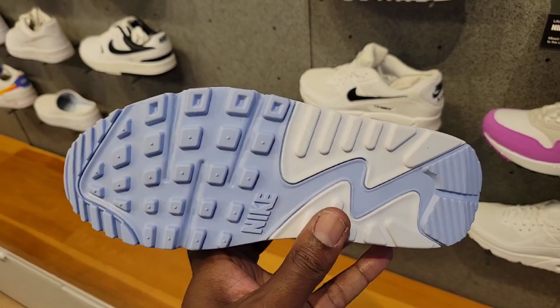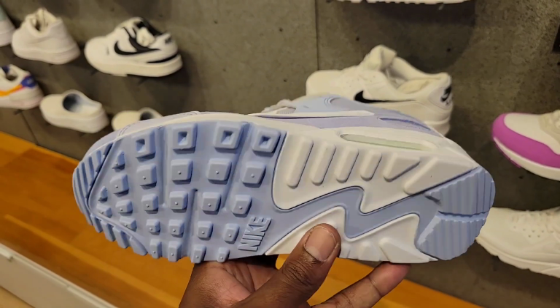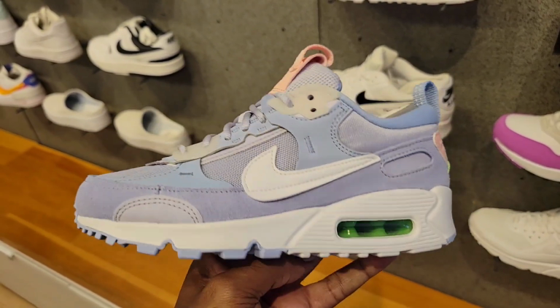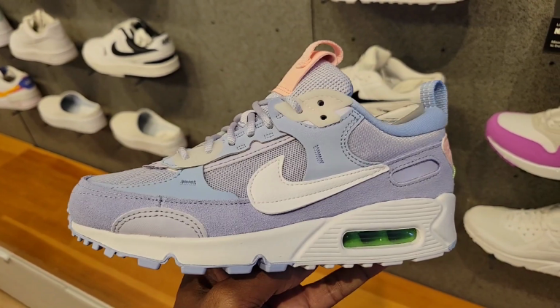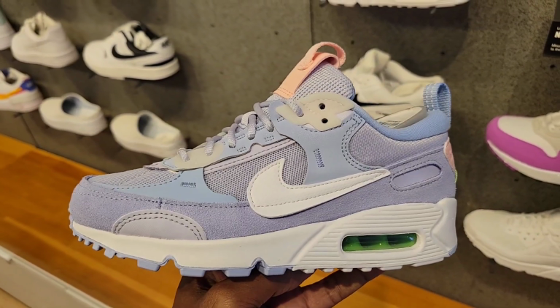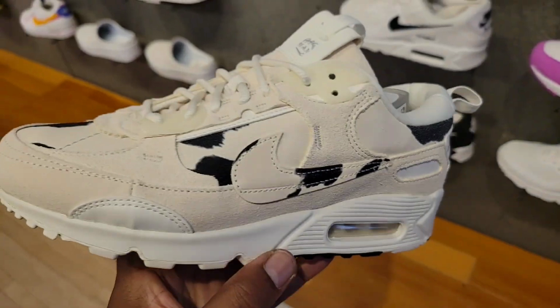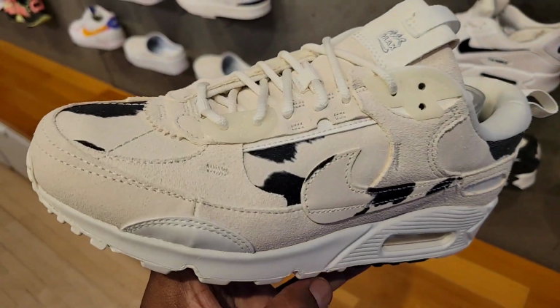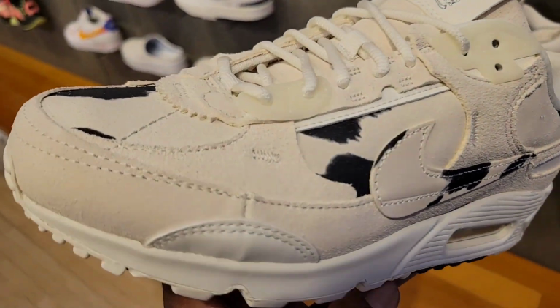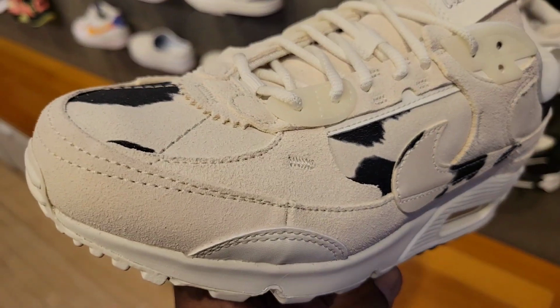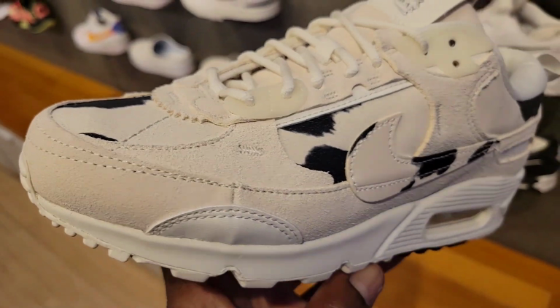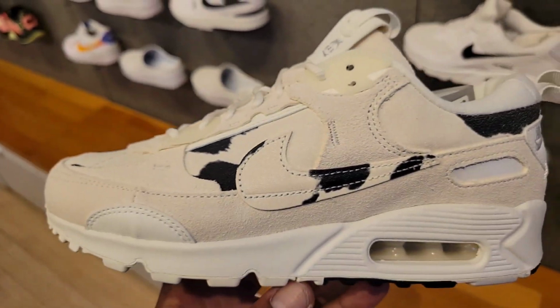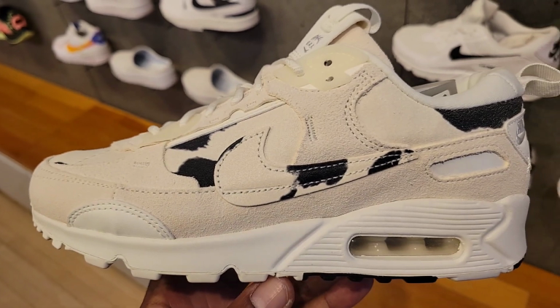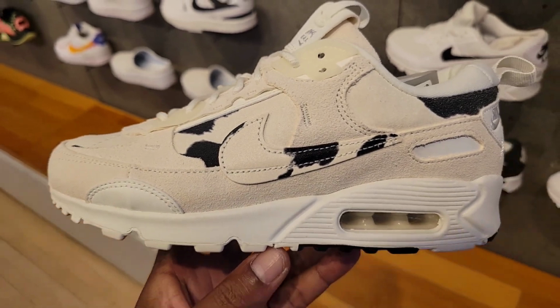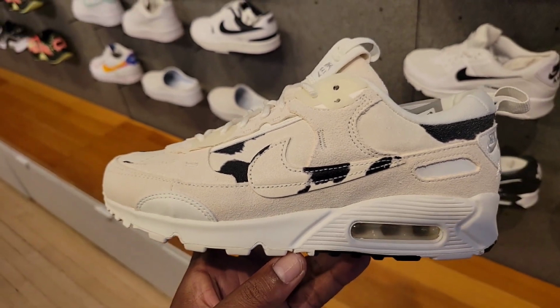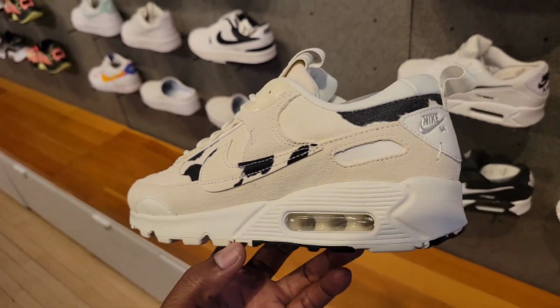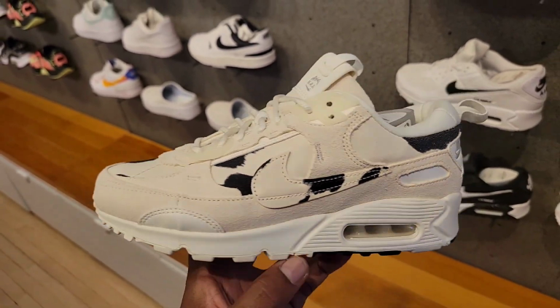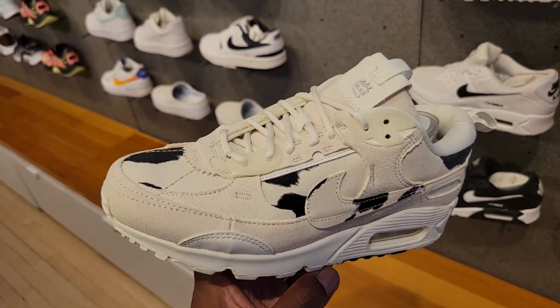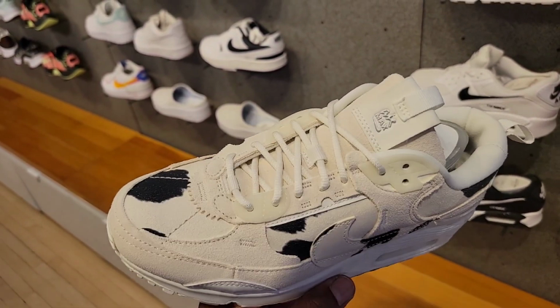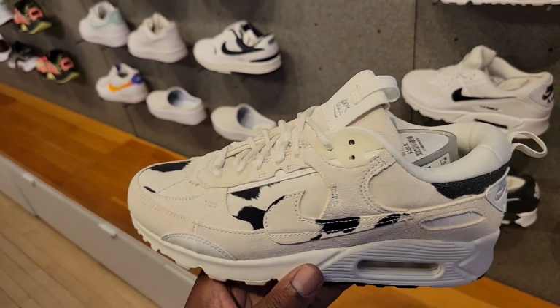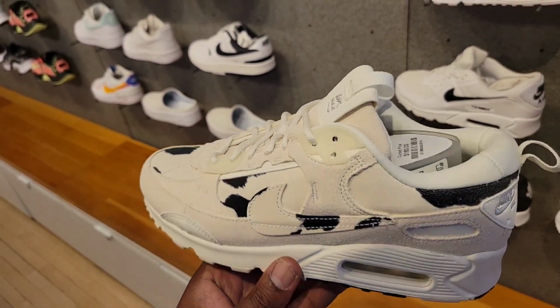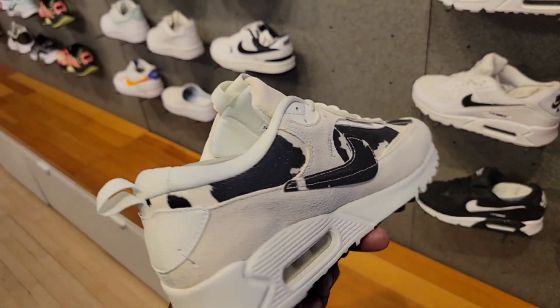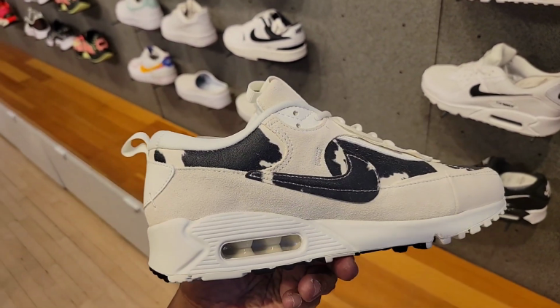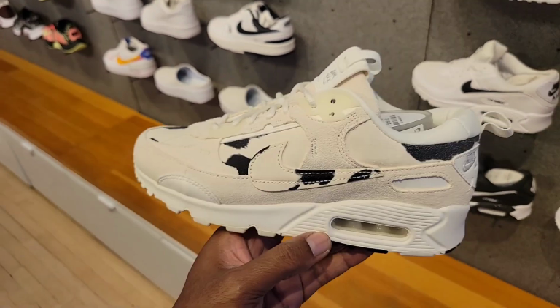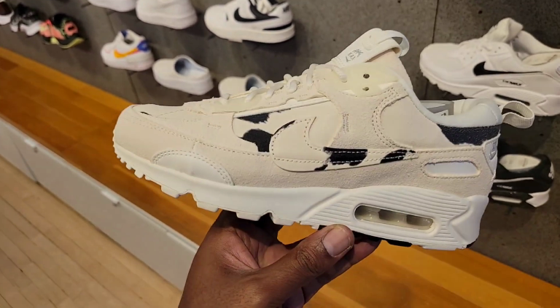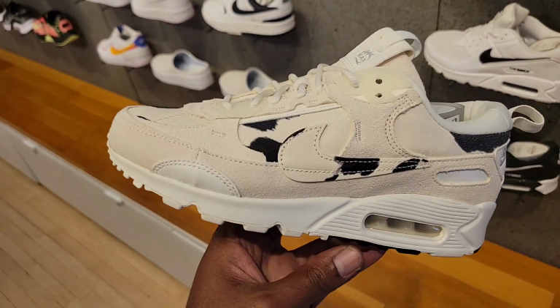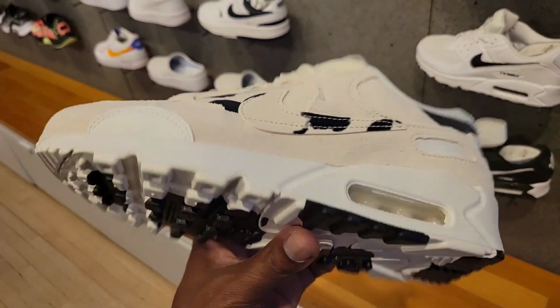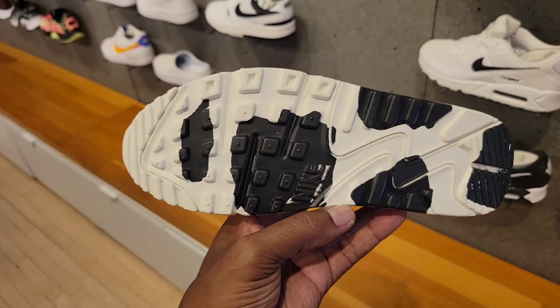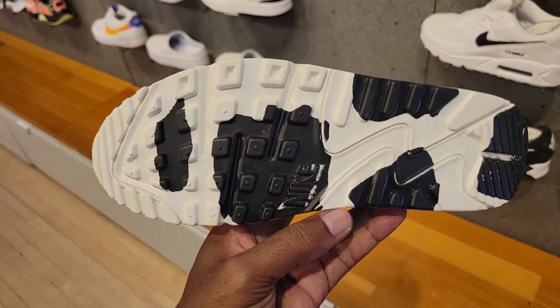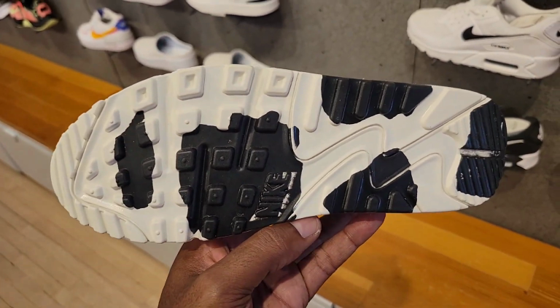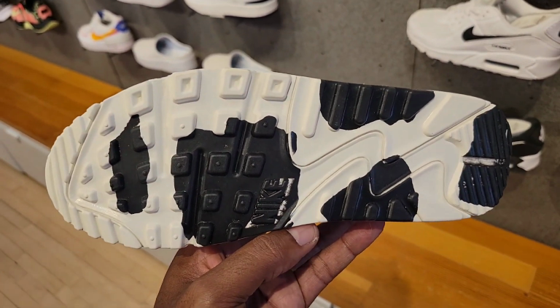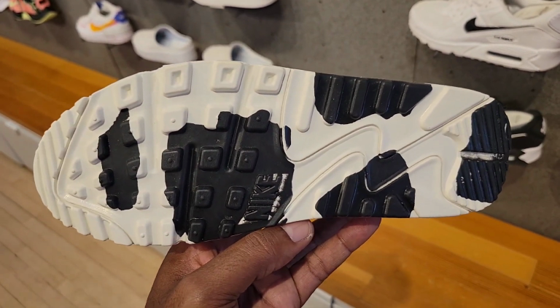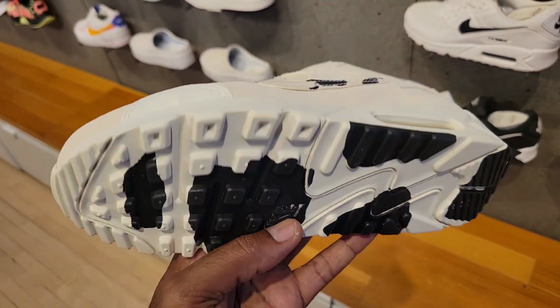This has some really good materials on it — like that suede upper, pretty clean. Like a cow print, I would call it, $160 for these, maybe because of the materials. The outsole is pretty cool too.